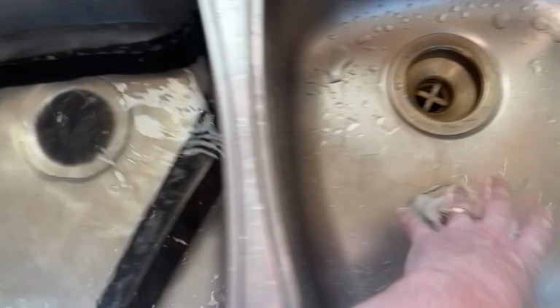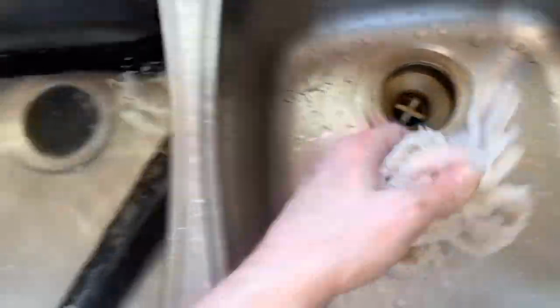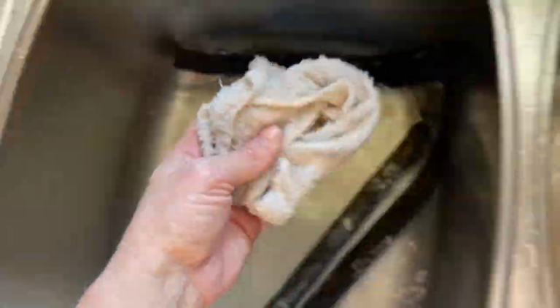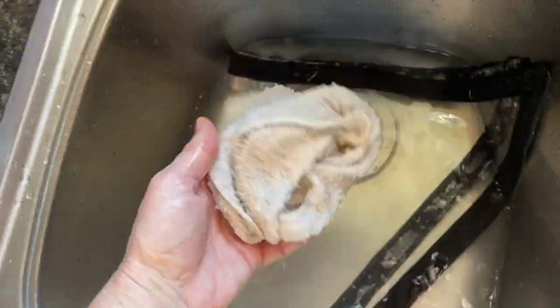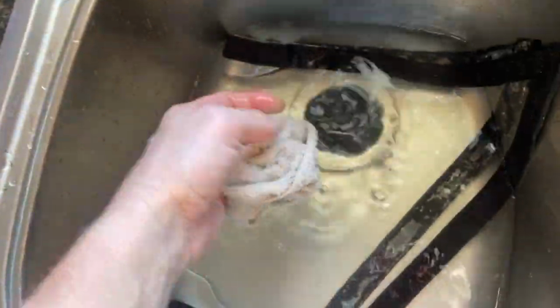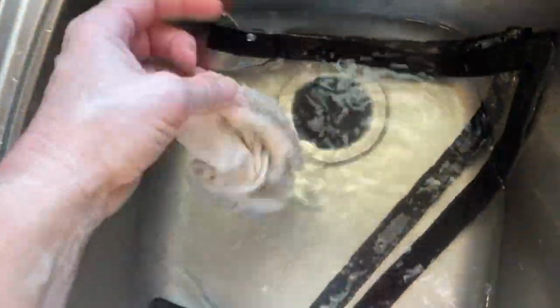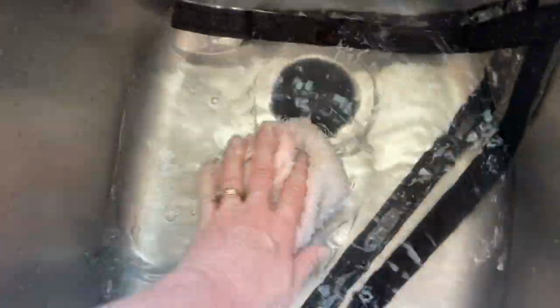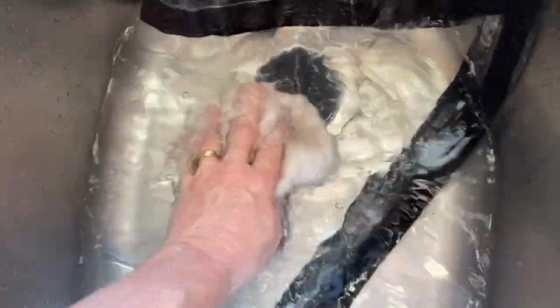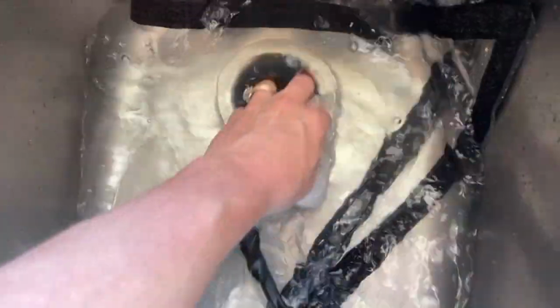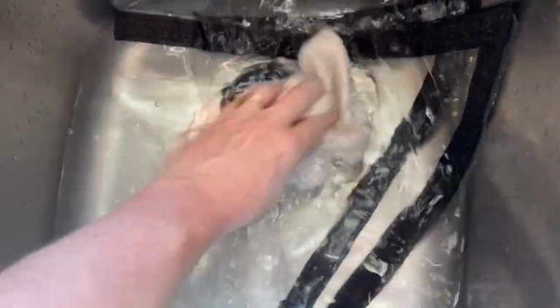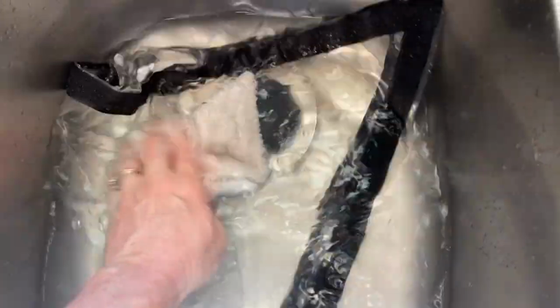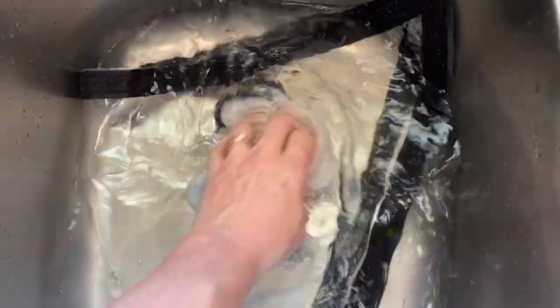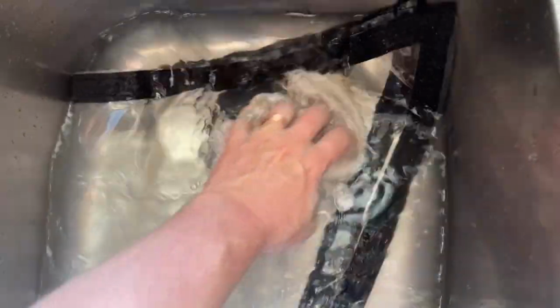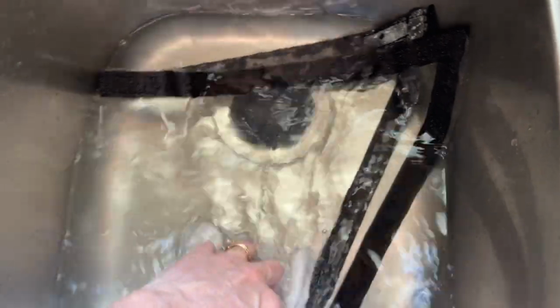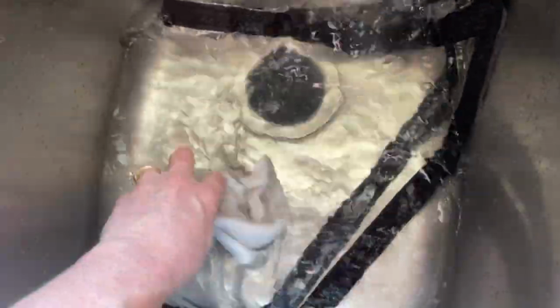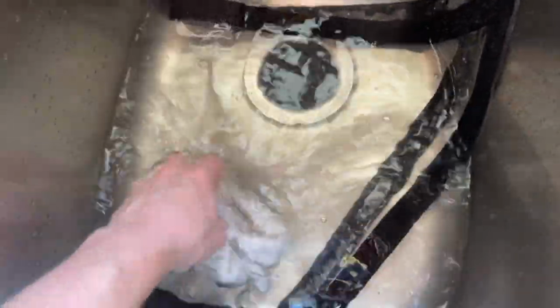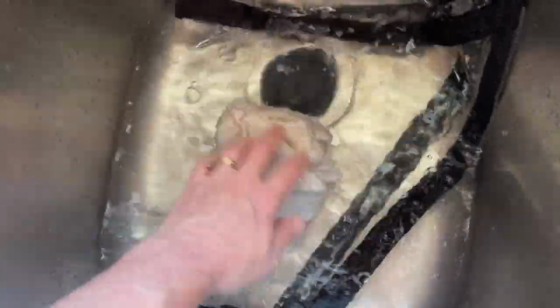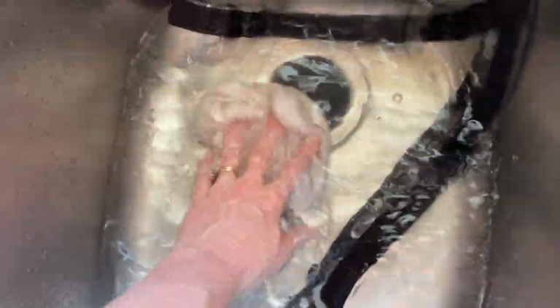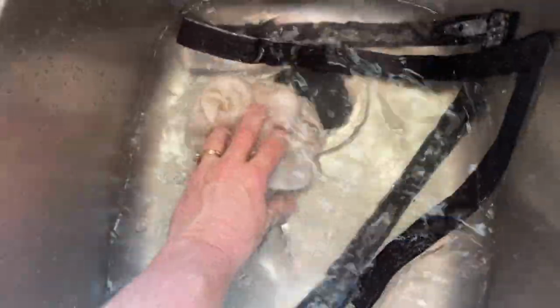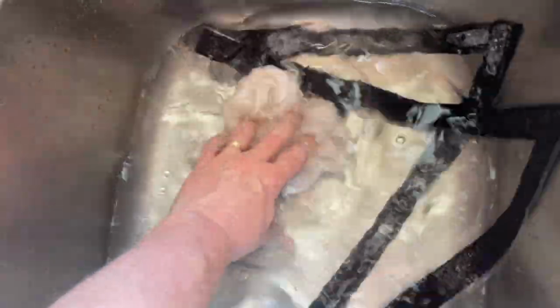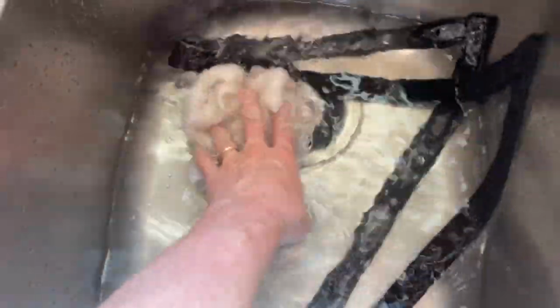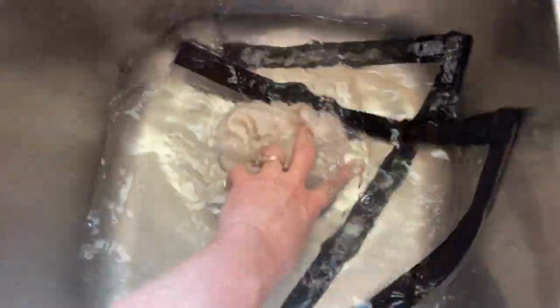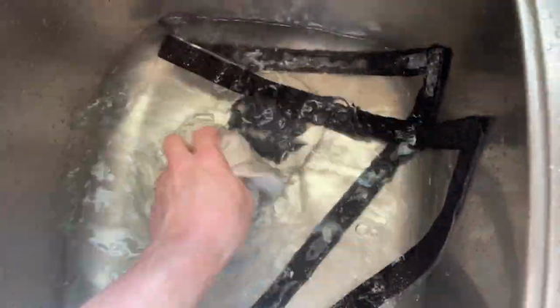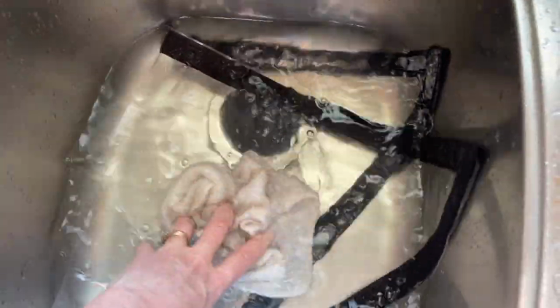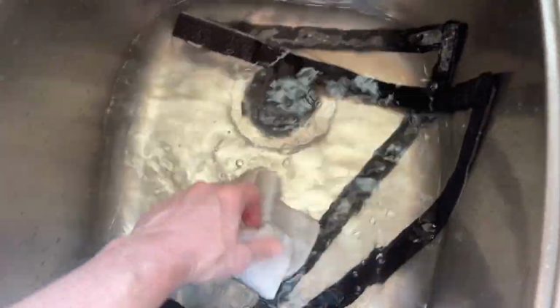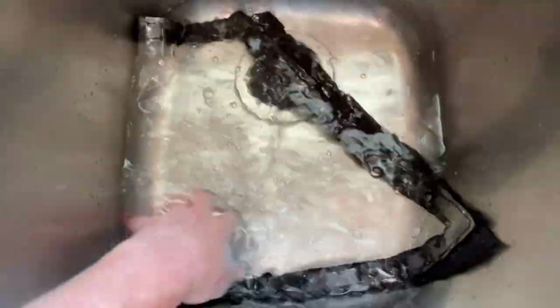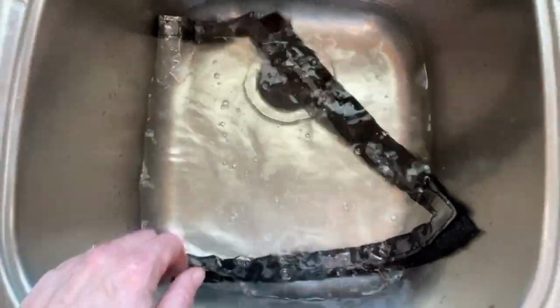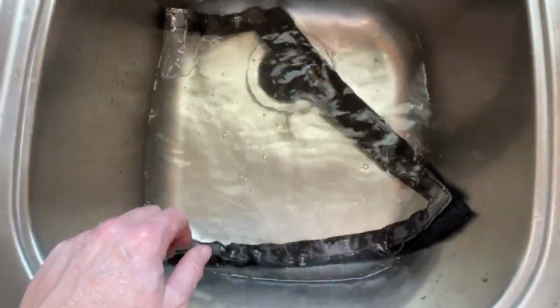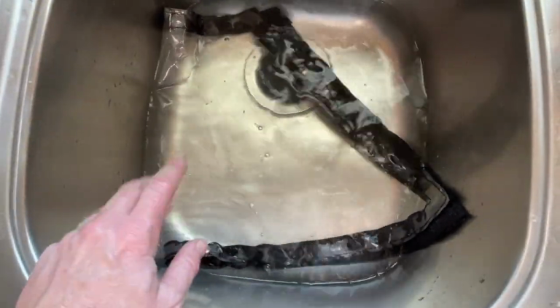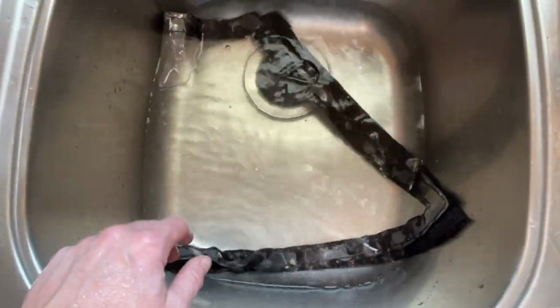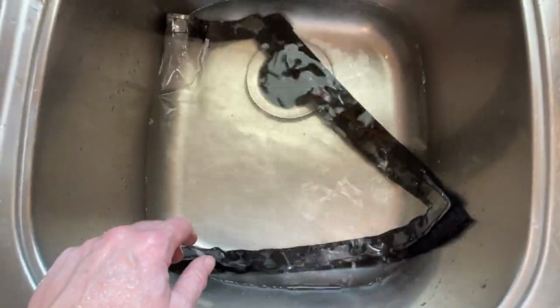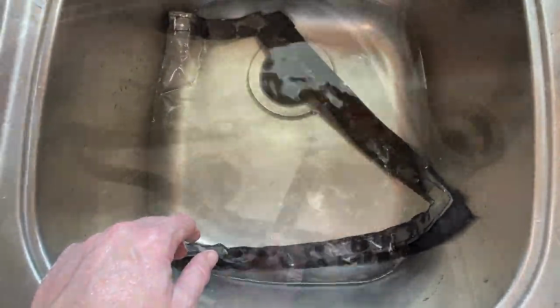Then just take a soft cloth, dishrag, whatever. Kind of lightly wipe it down. You don't need to scrub it. I can't really do it one-handed, so I'll have to show you how it looks when it's finished. We'll let that soak and check out the results in a couple minutes.